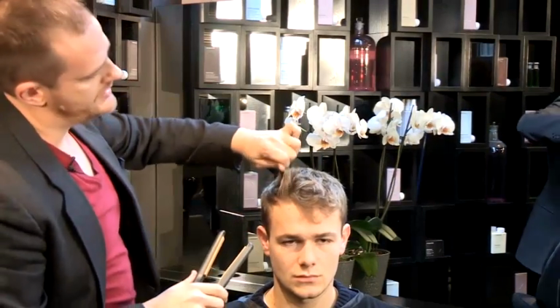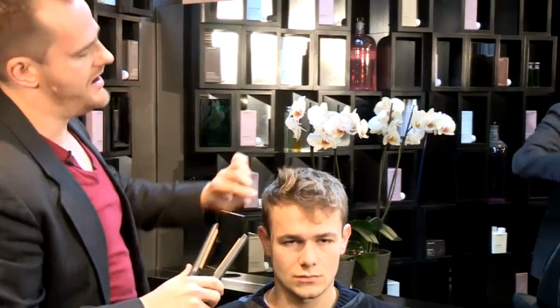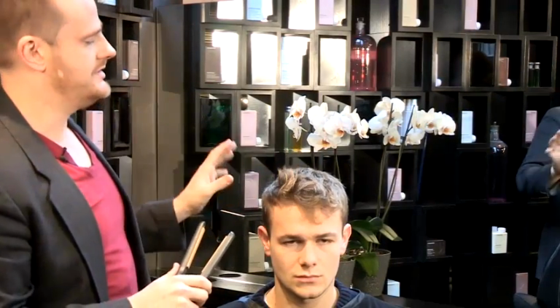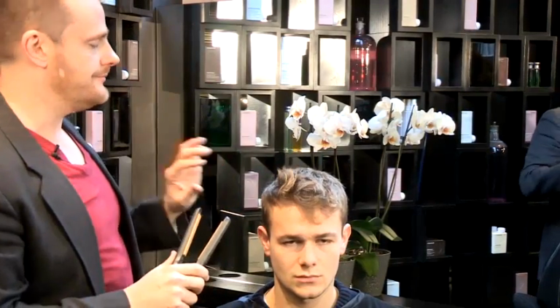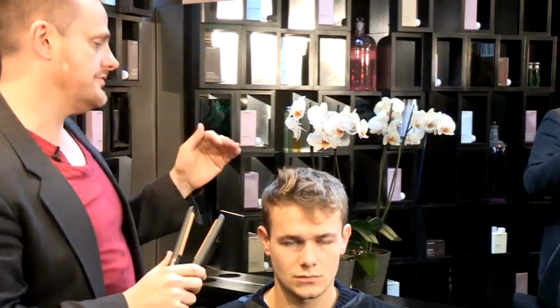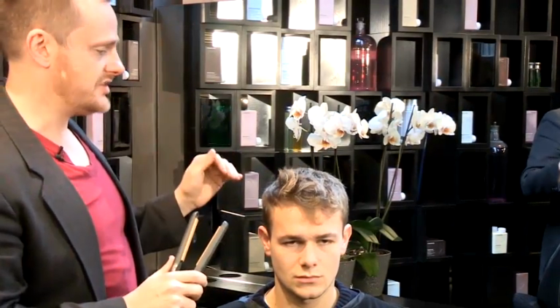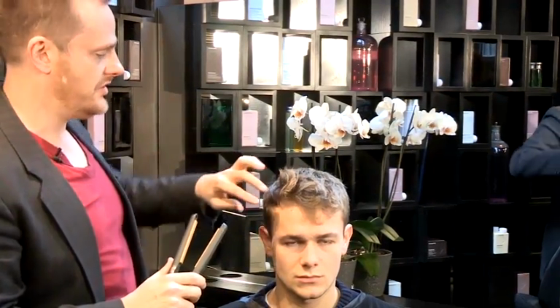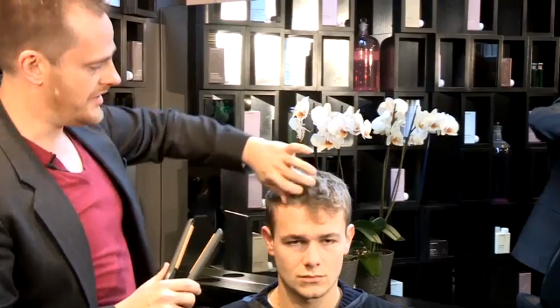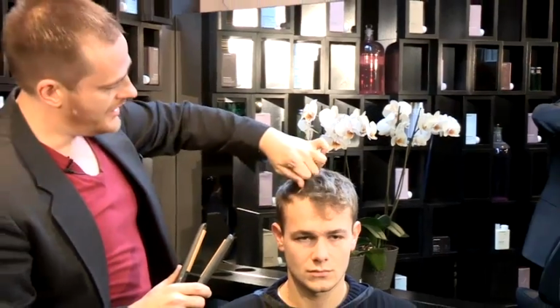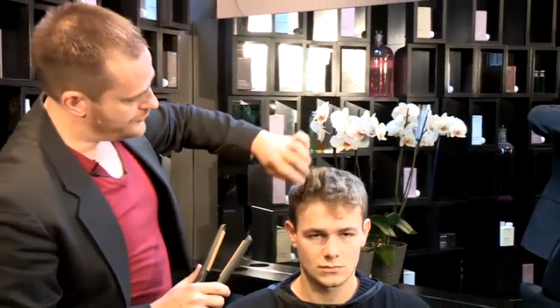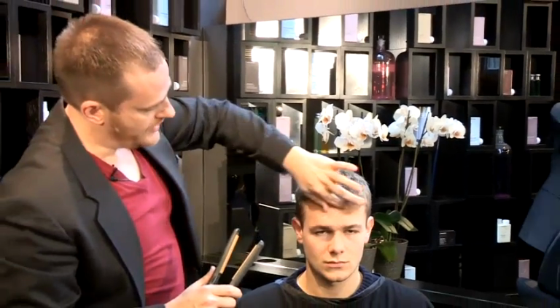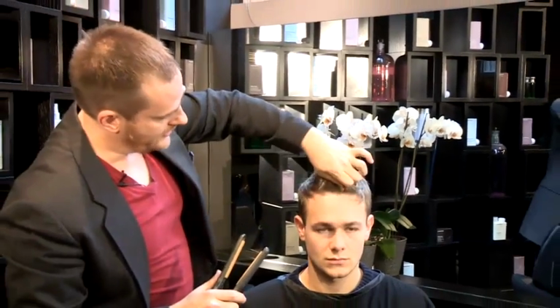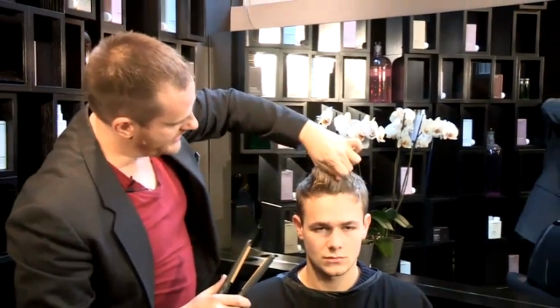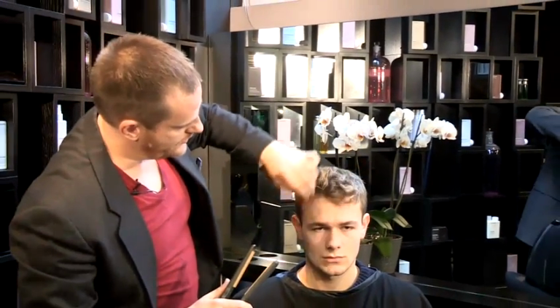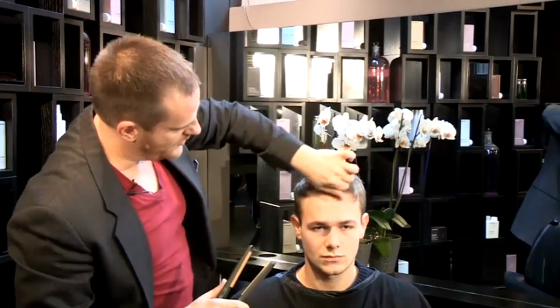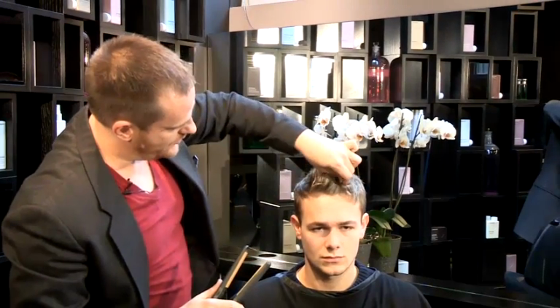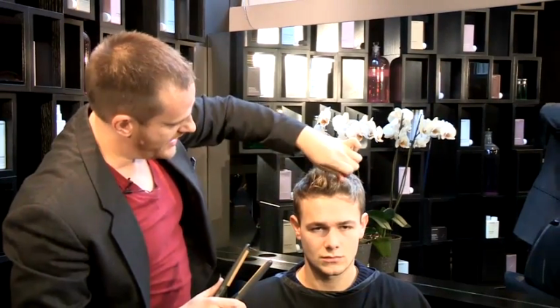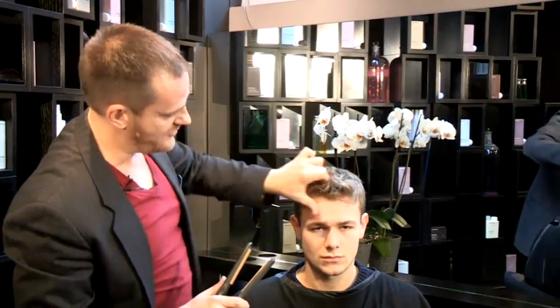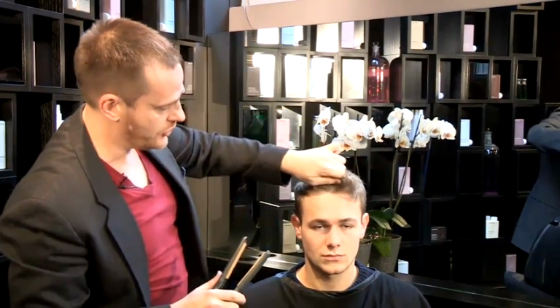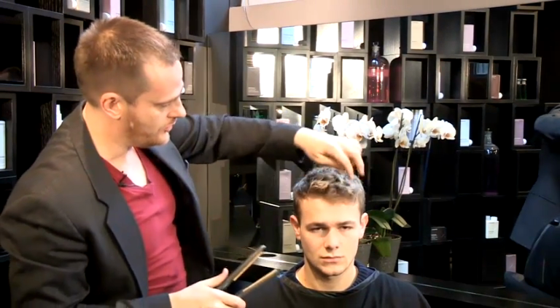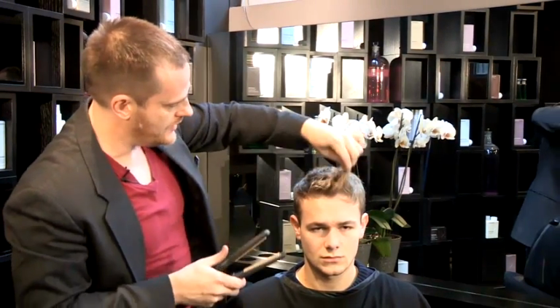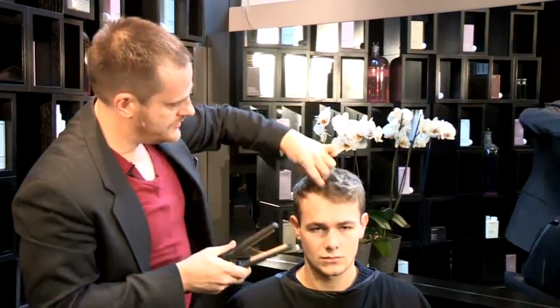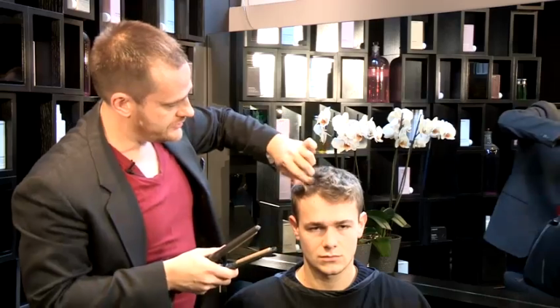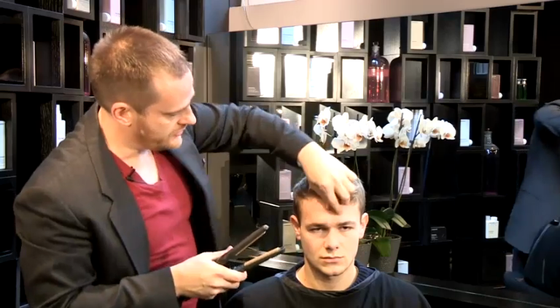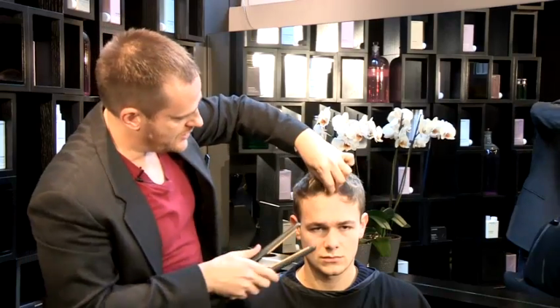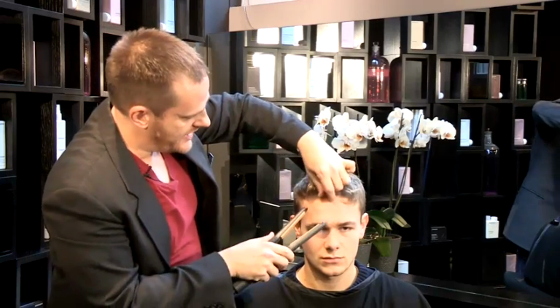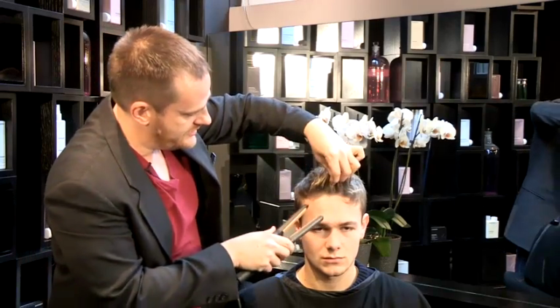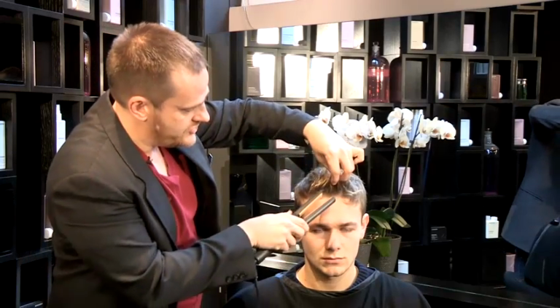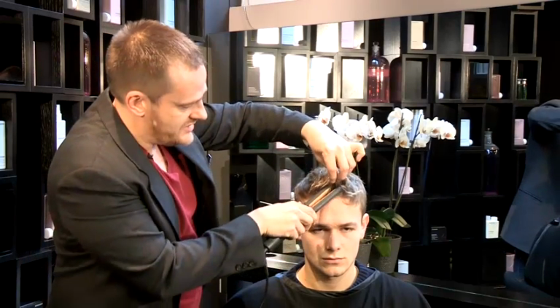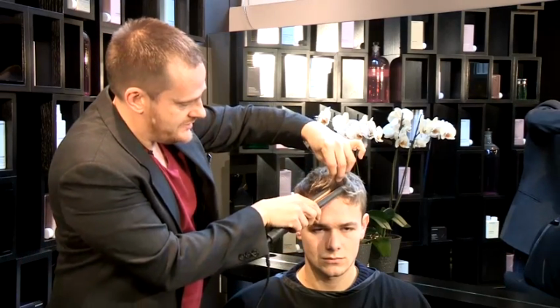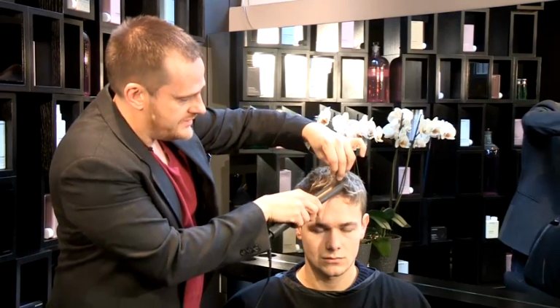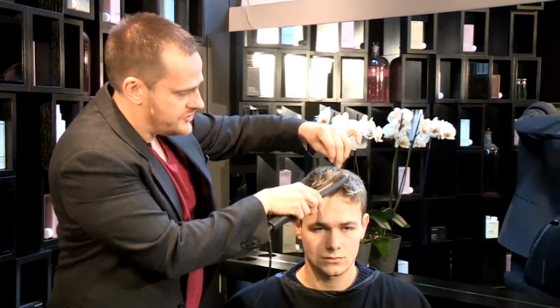Some hair has different textures. Through the hairline here with my model, we actually have a bit of a curl. So this is a really good example of how to change this texture.